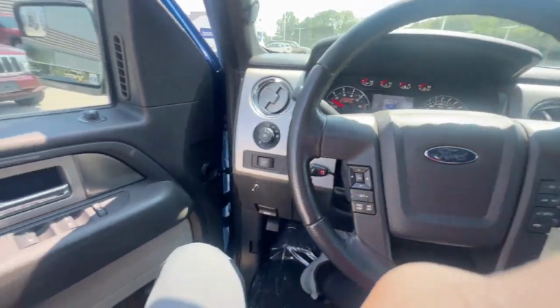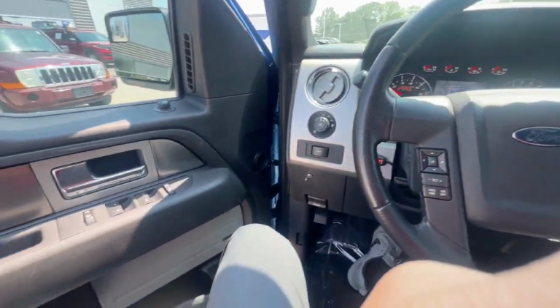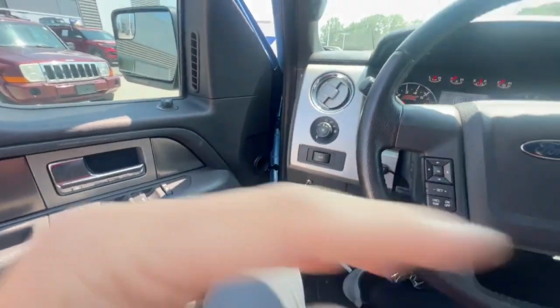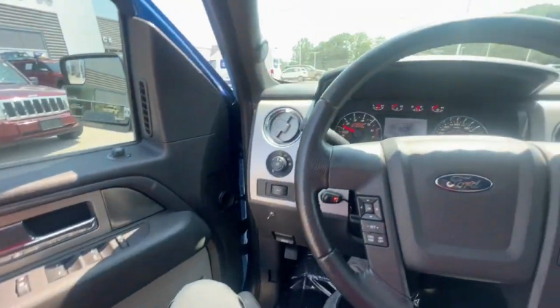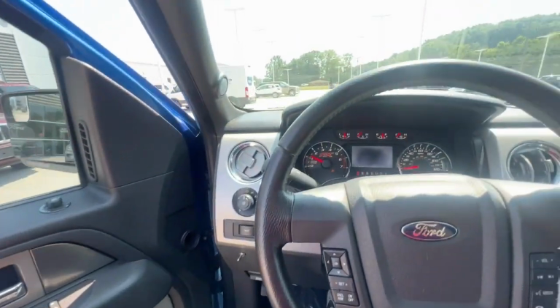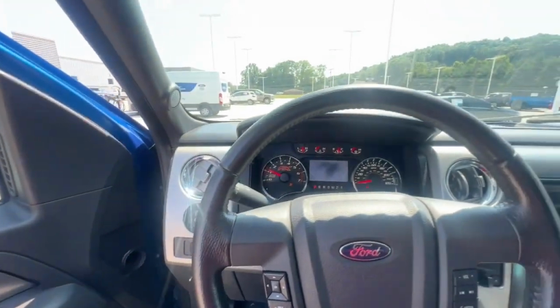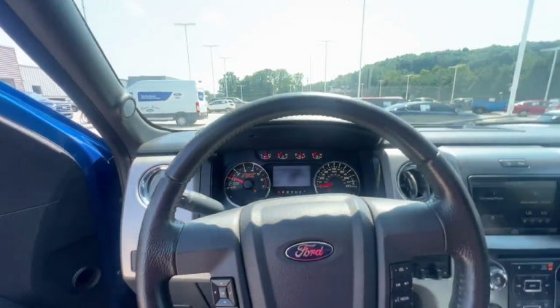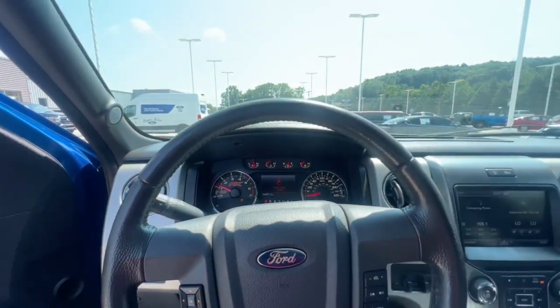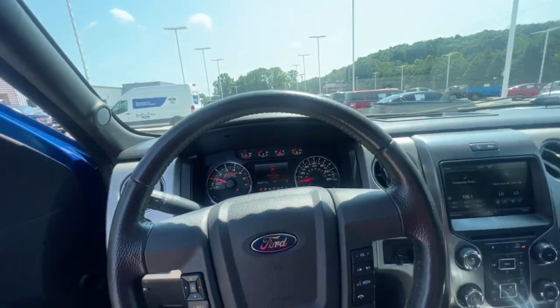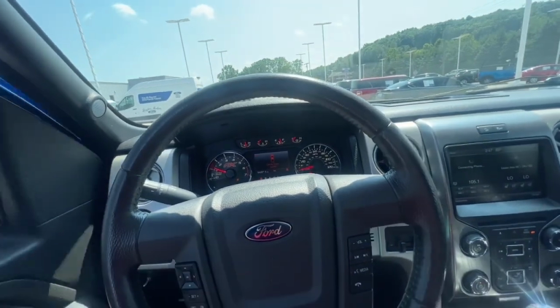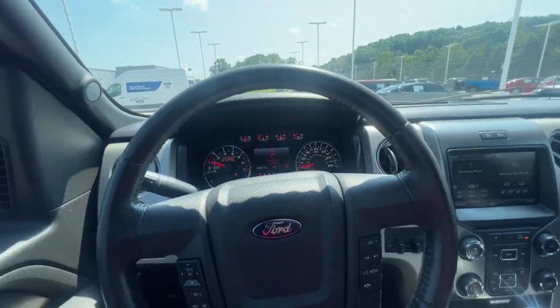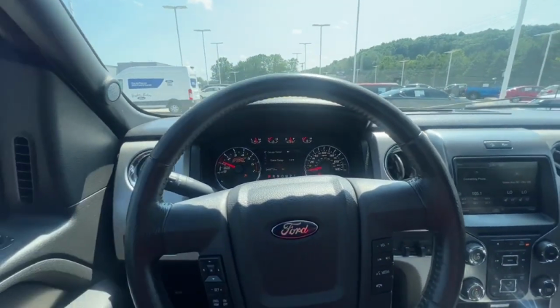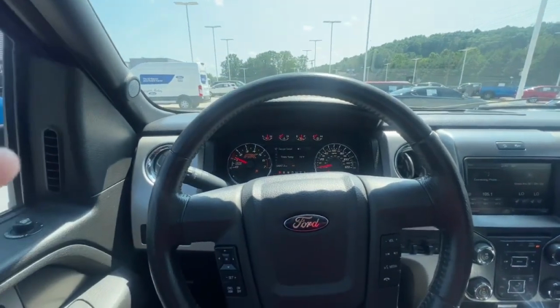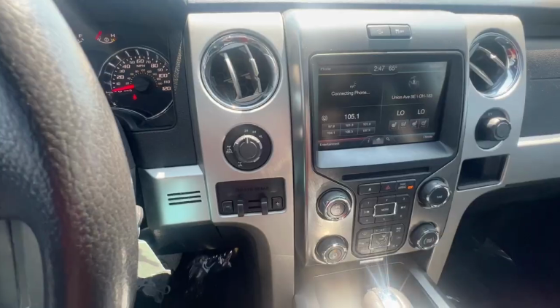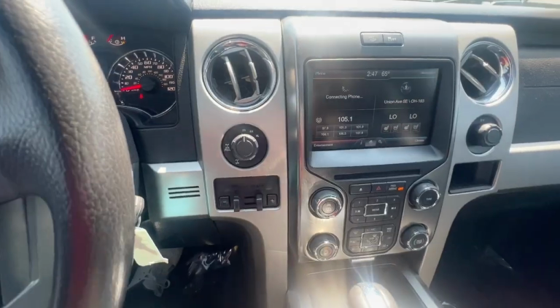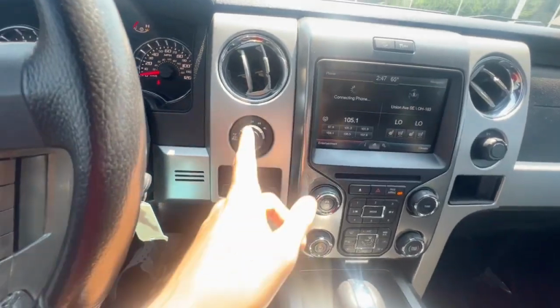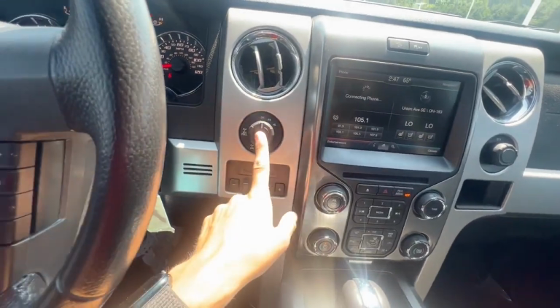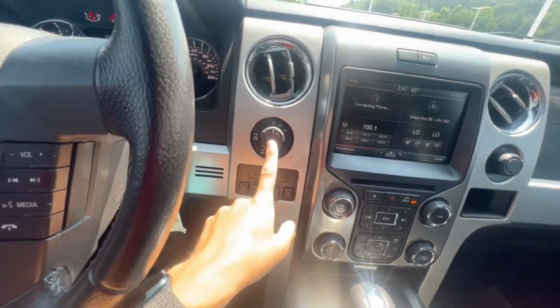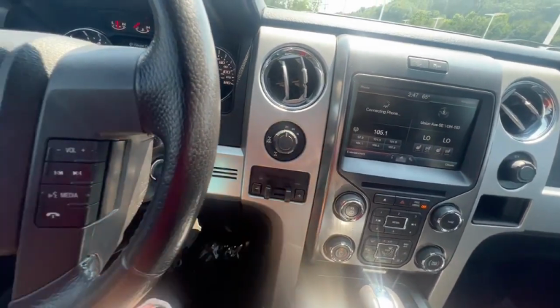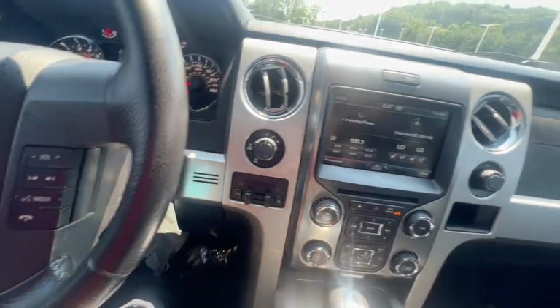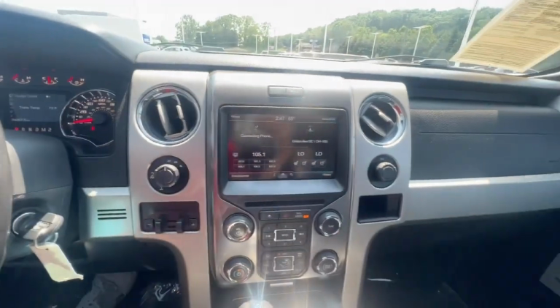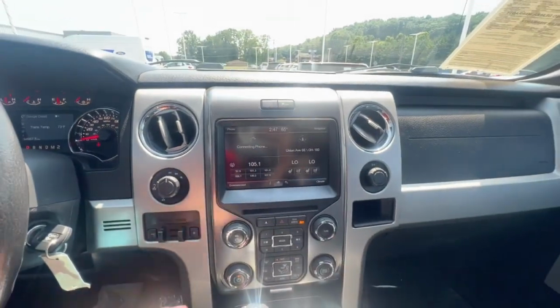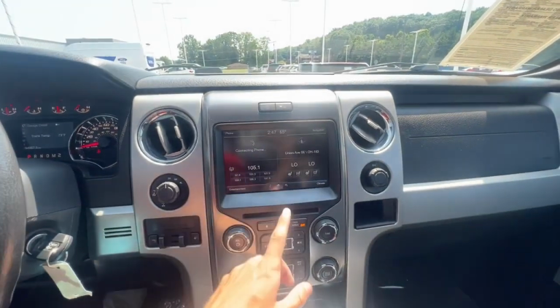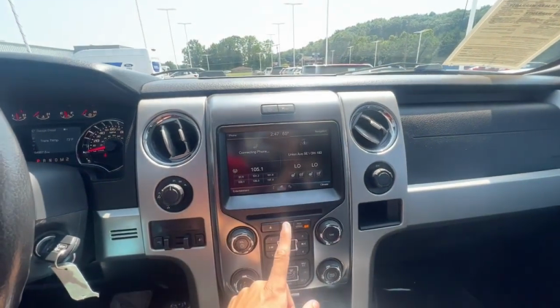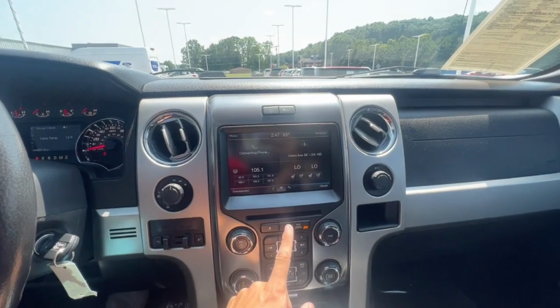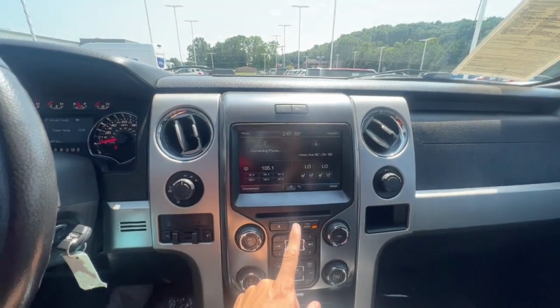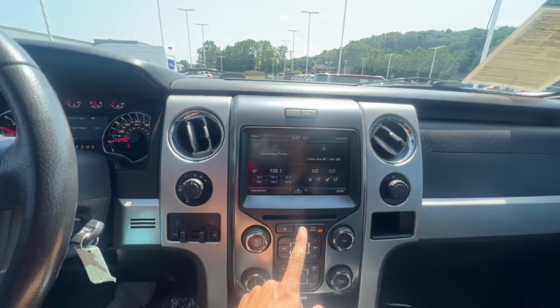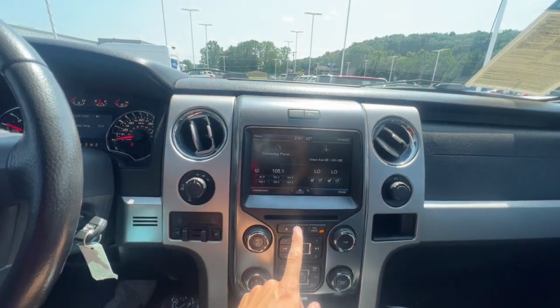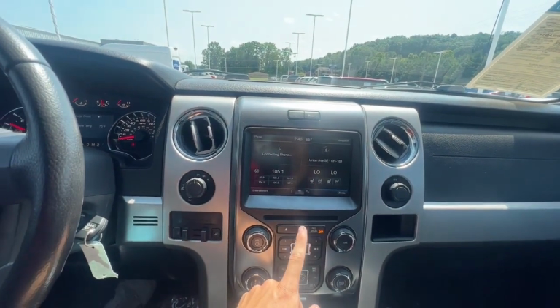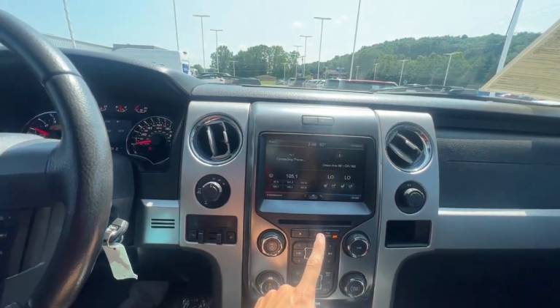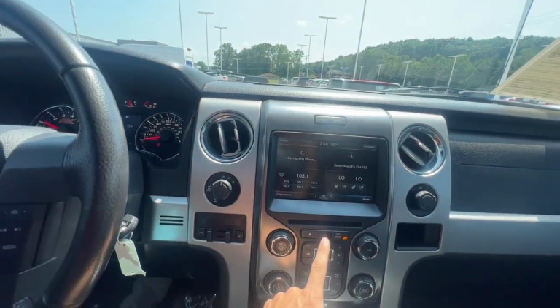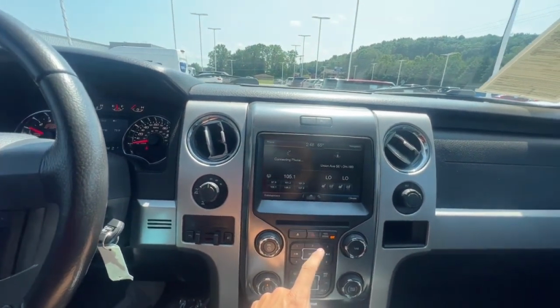It does sound really good. Like I said, it has the 5.0 V8 in it. It is going to be a four by four, so there's your switch. You're going to have heated and ventilated seats, which is nice in this model — it's pretty loaded.